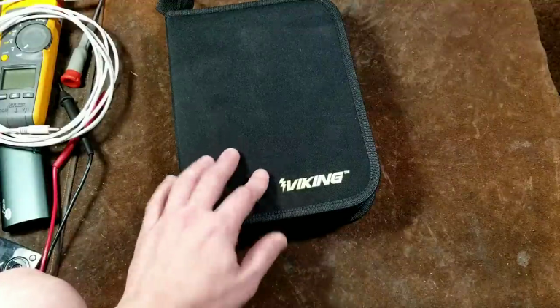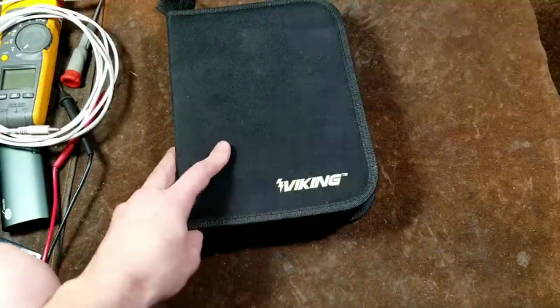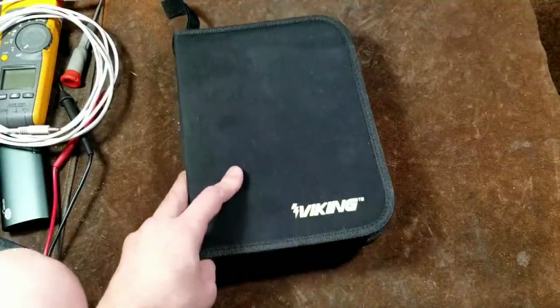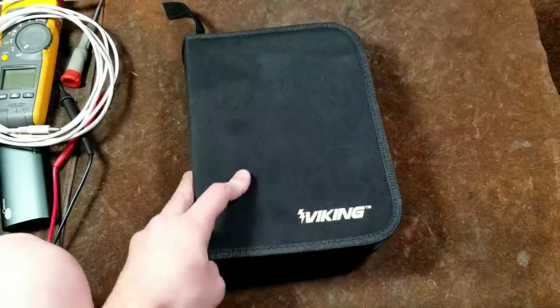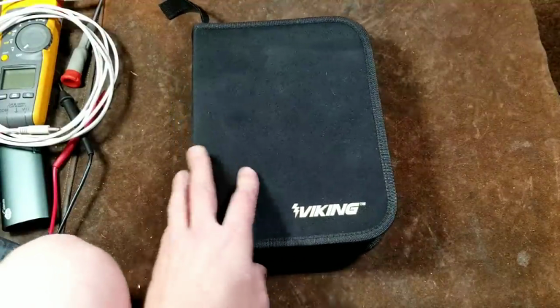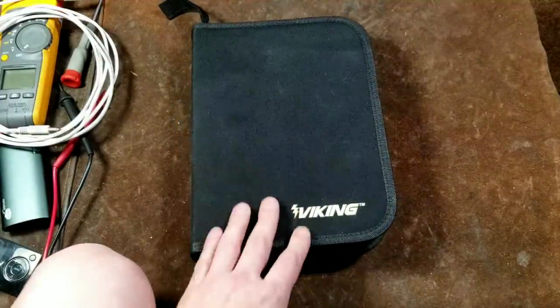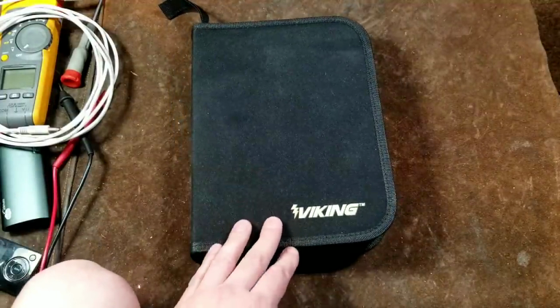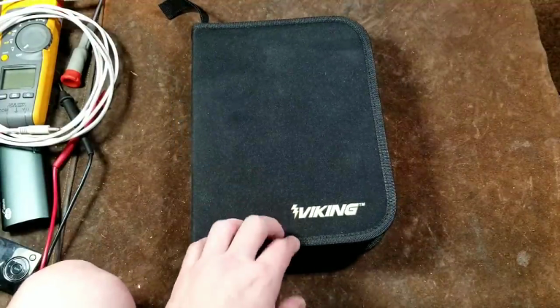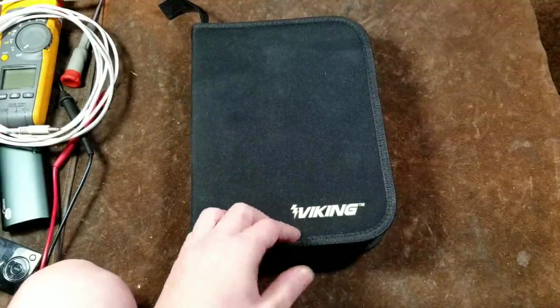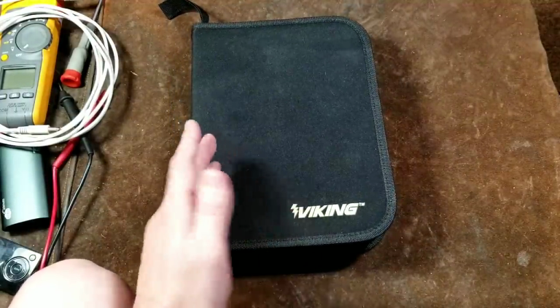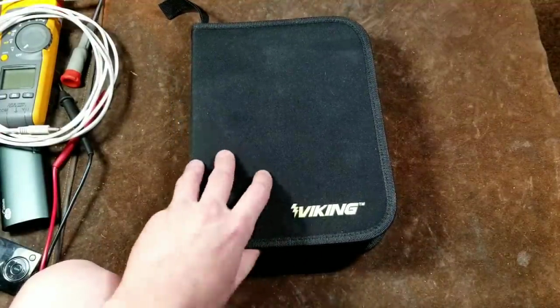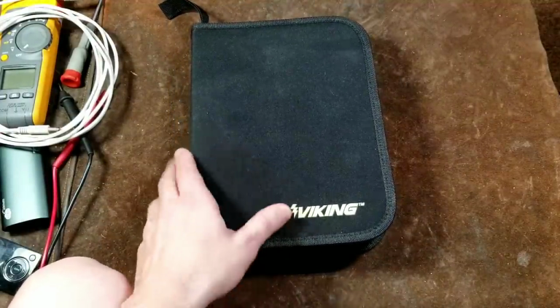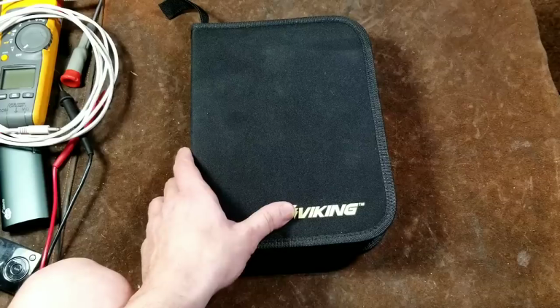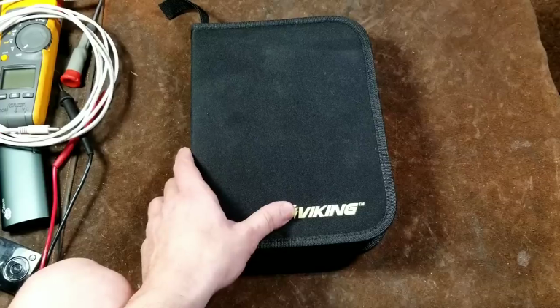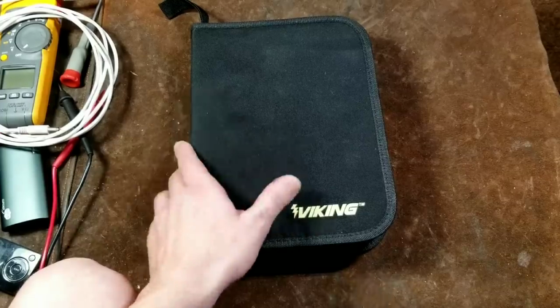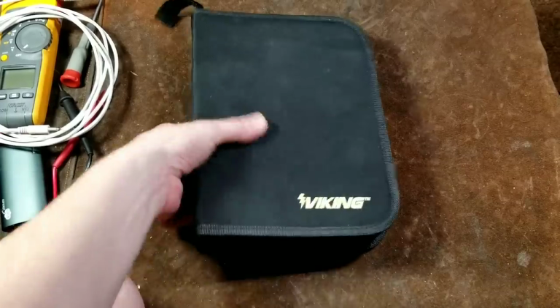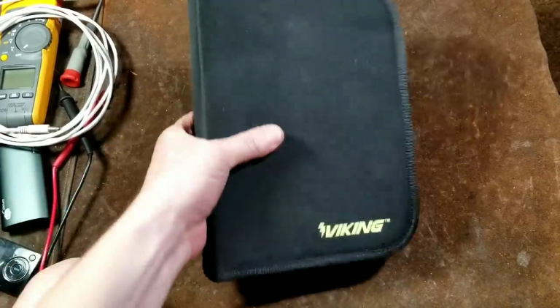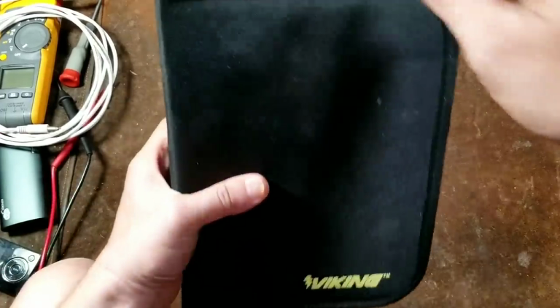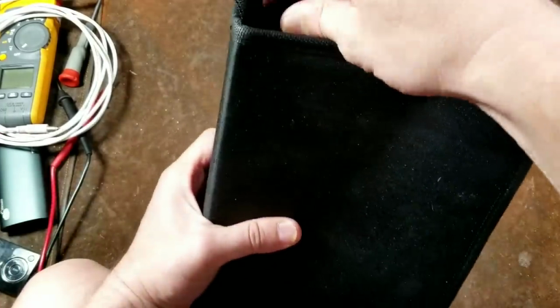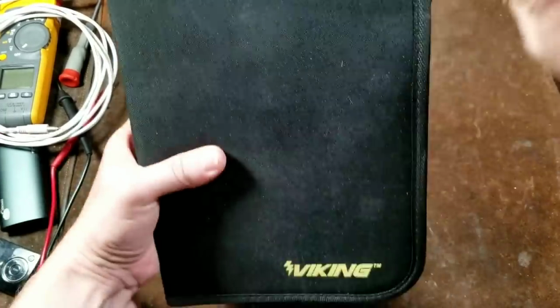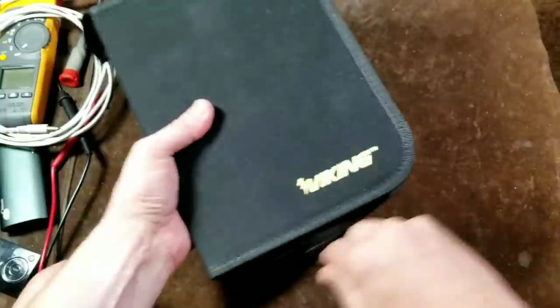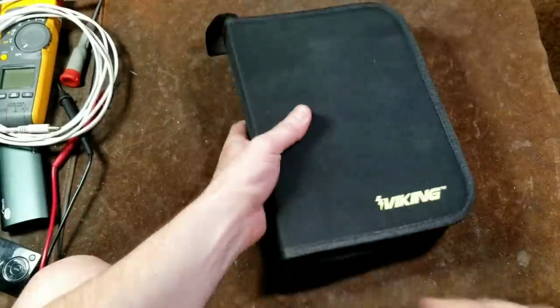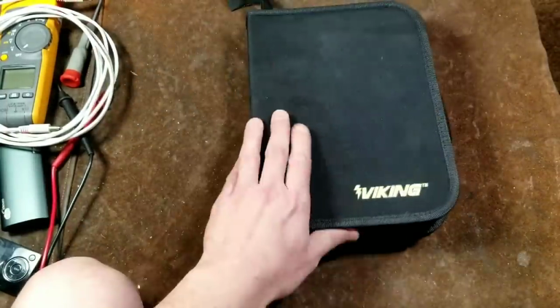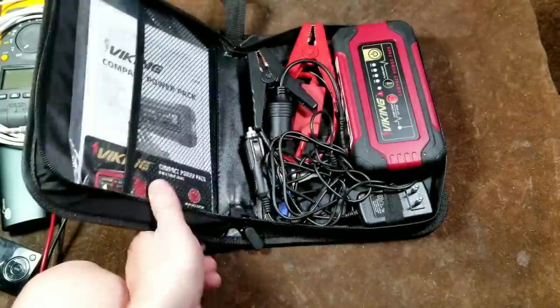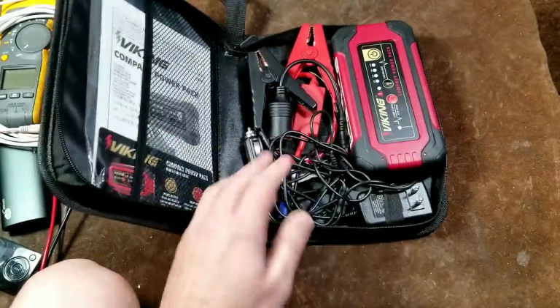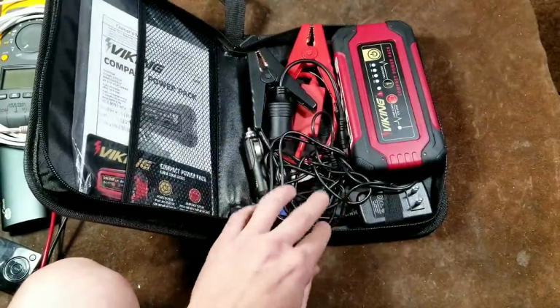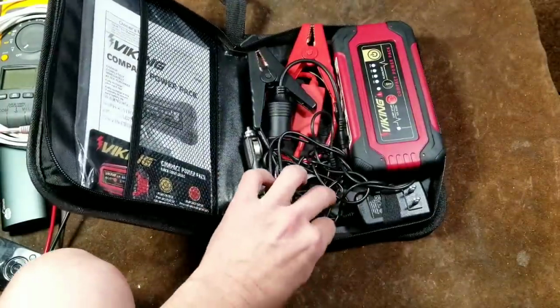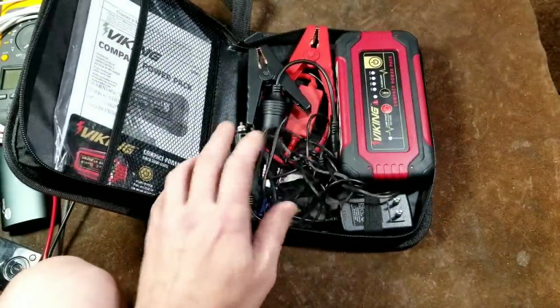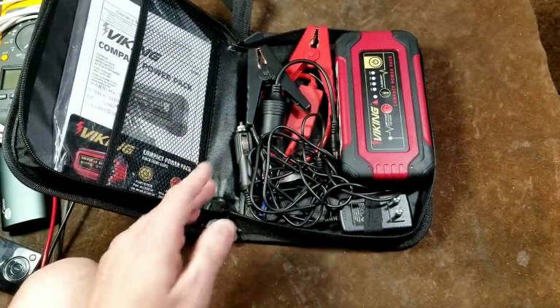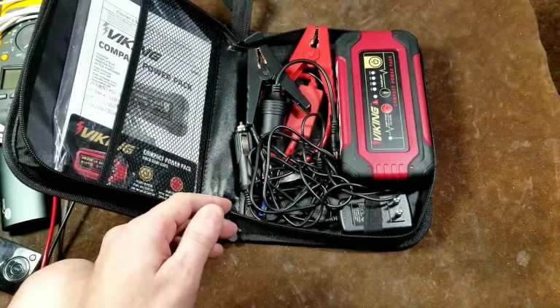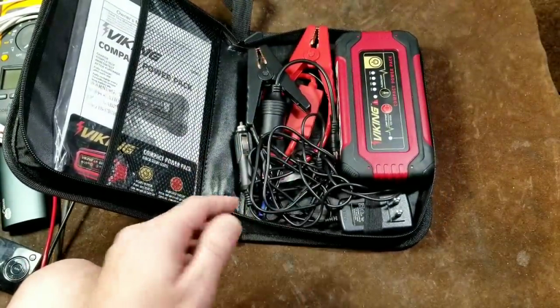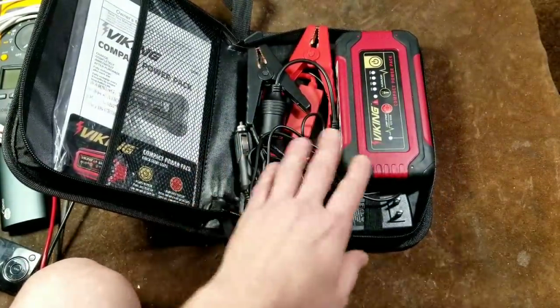Caddis Maximus here with a review of the Harbor Freight Viking lithium-ion power pack jump starter. It comes in a pretty nice case. This retails for $80.